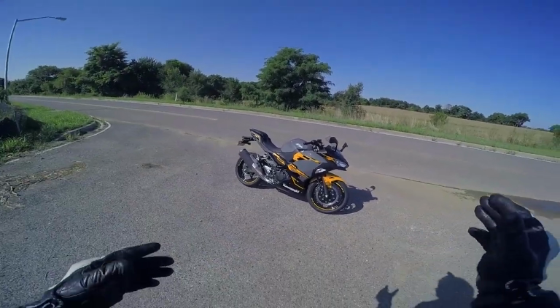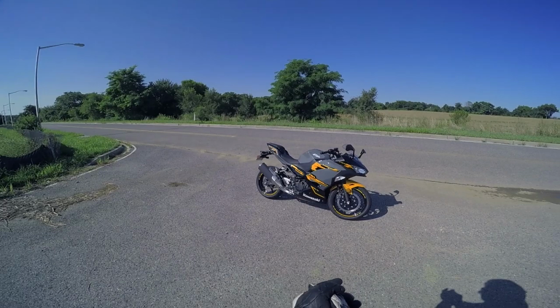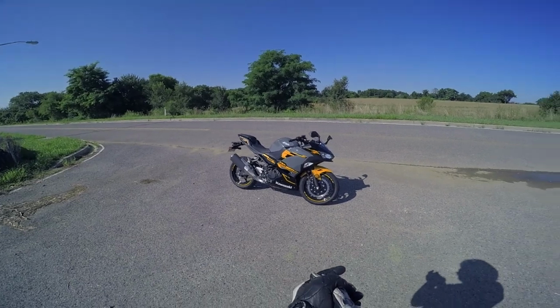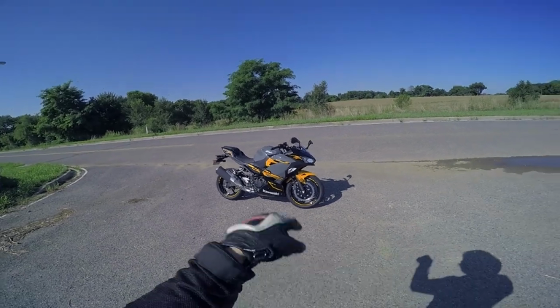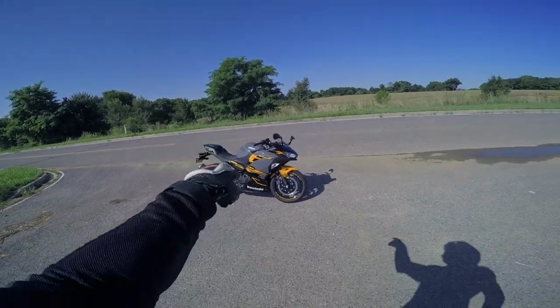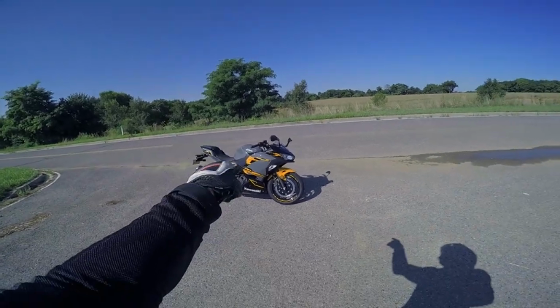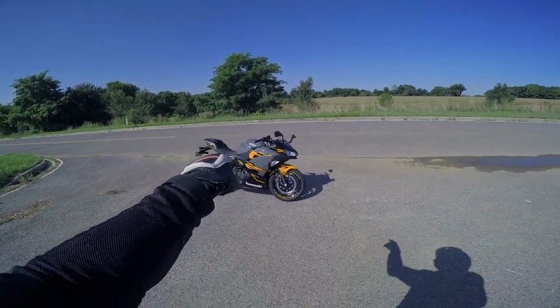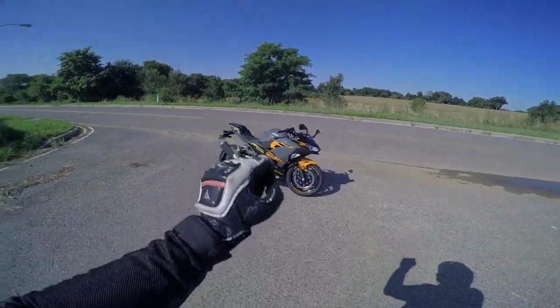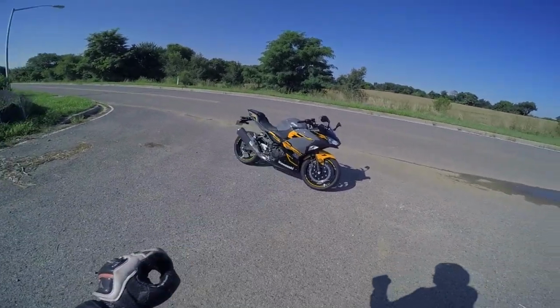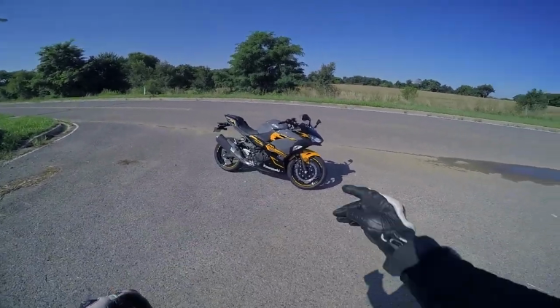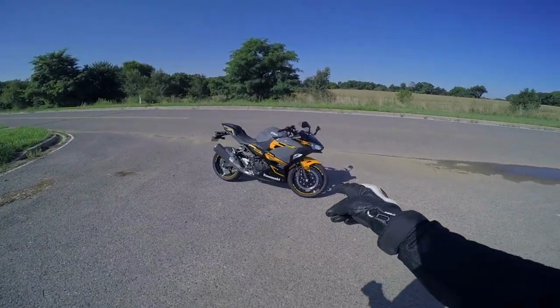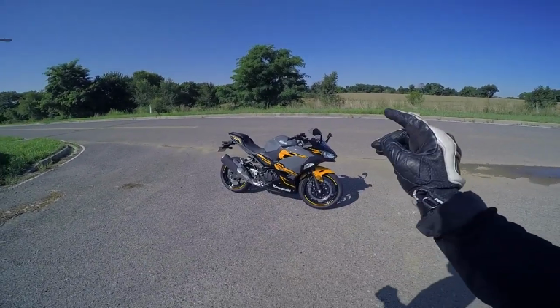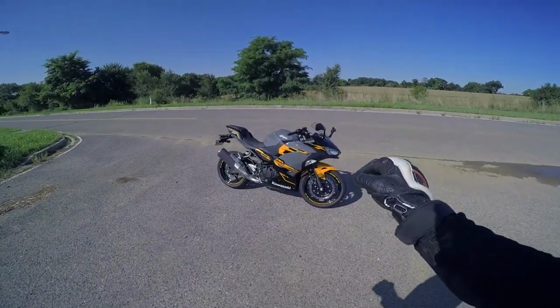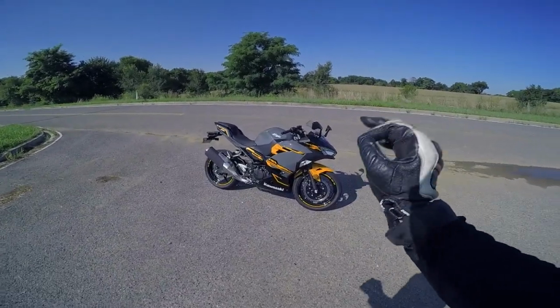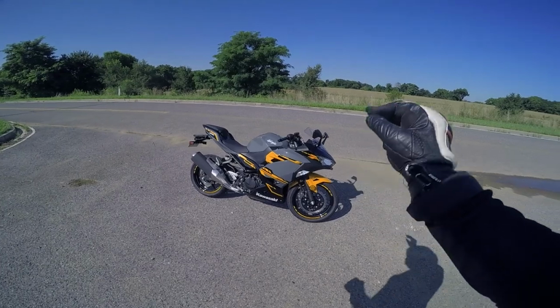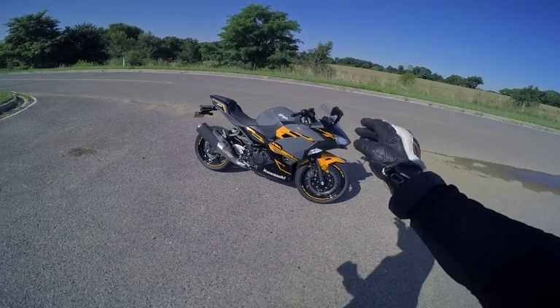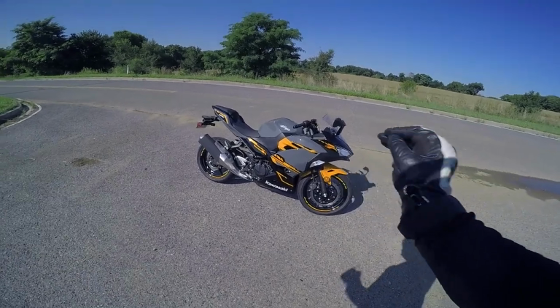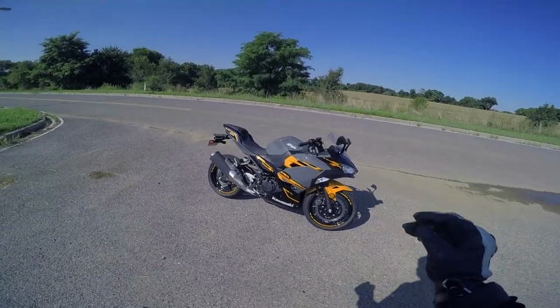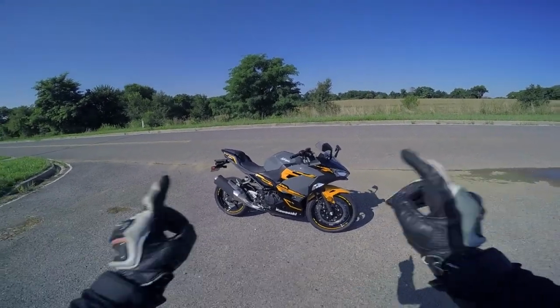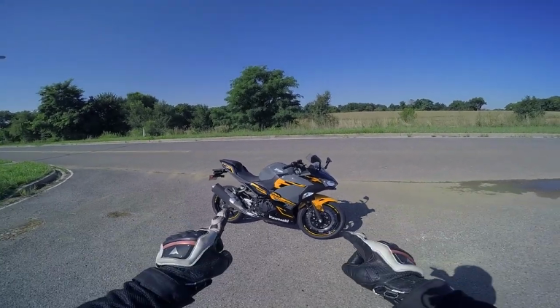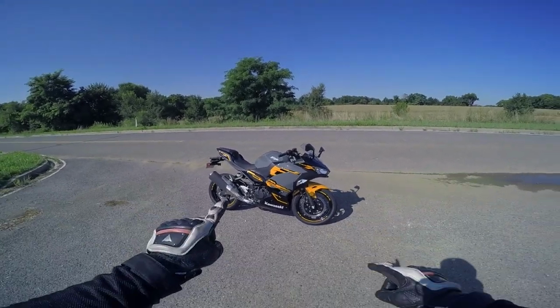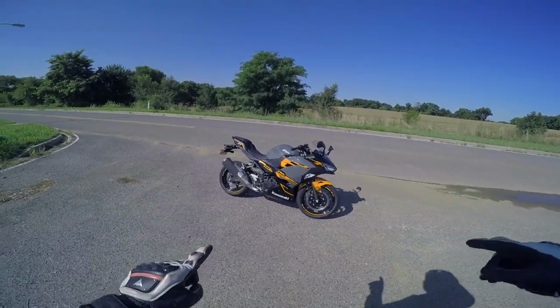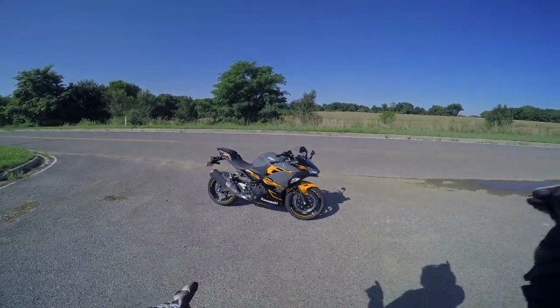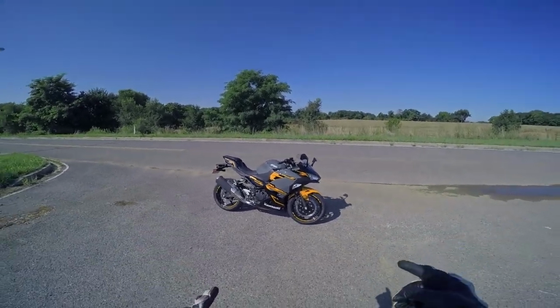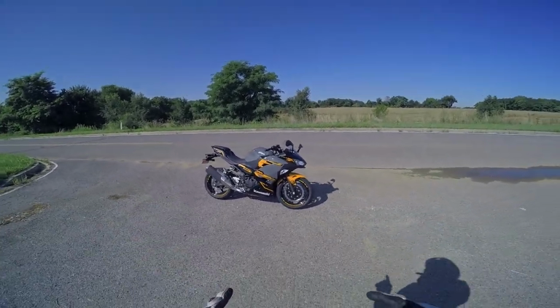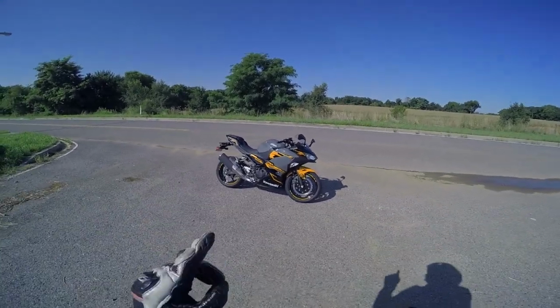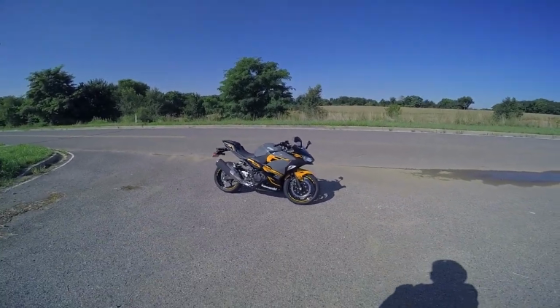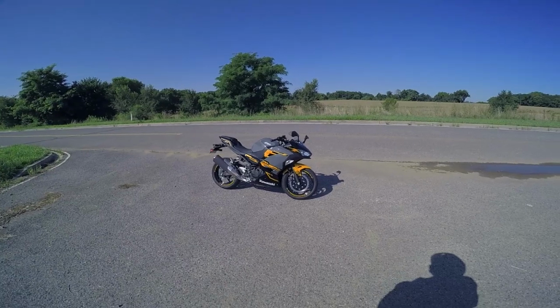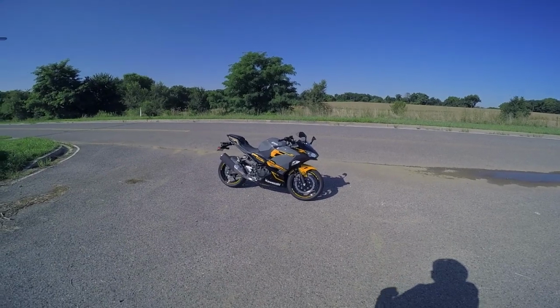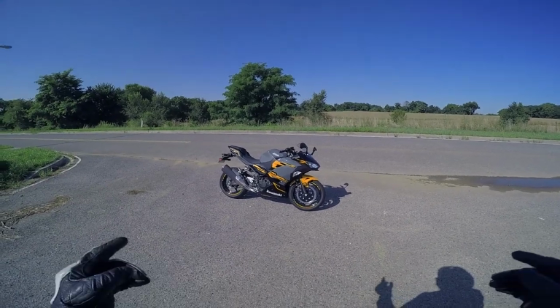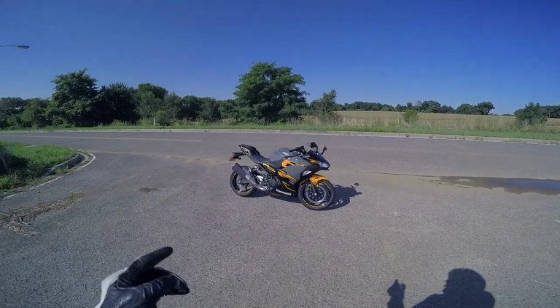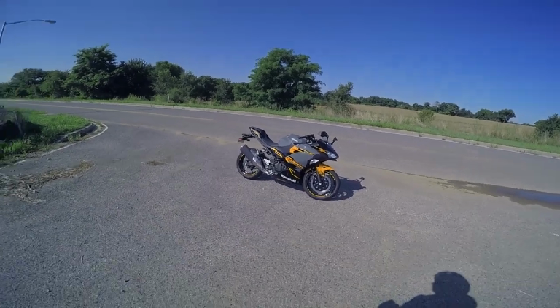My boy Chad hooked it up. I am out here on this beautiful 2018 Kawasaki Ninja 400. But before I jump into this, I want to thank the sponsor for this video today, Rollick Outdoors.